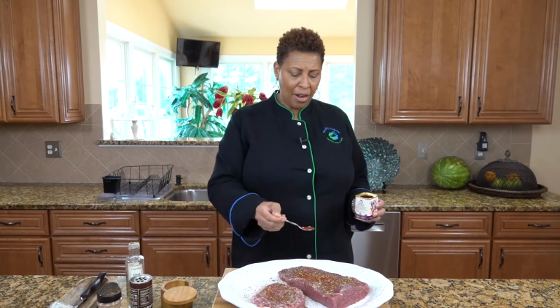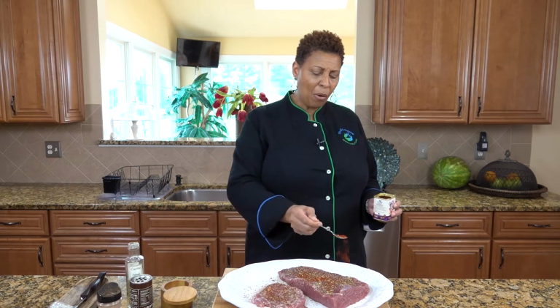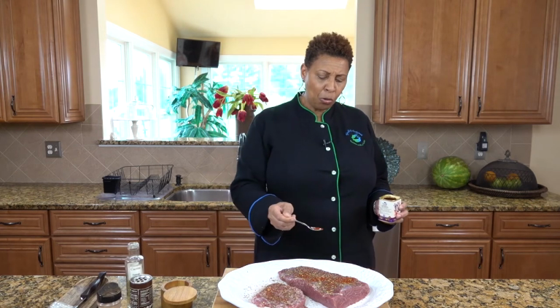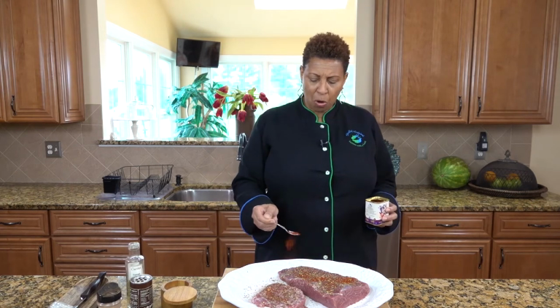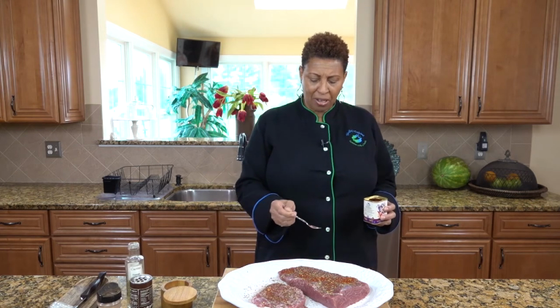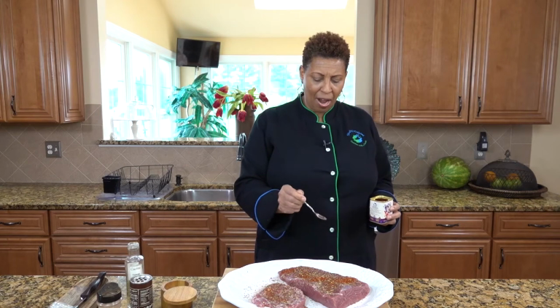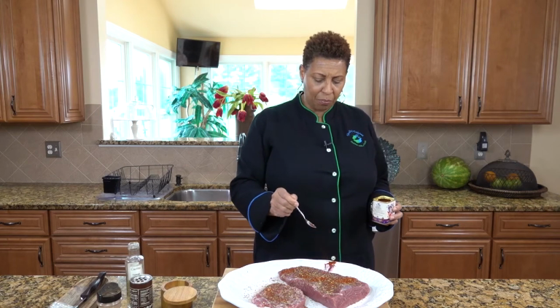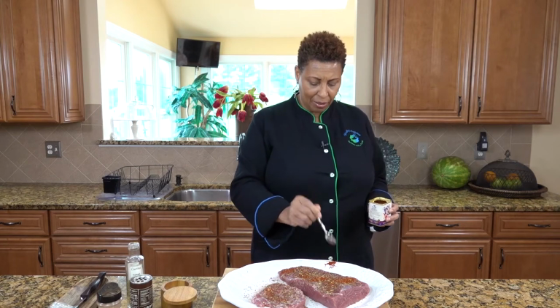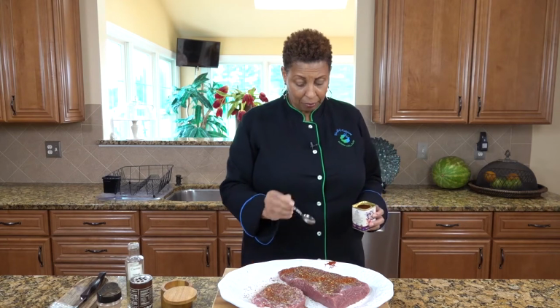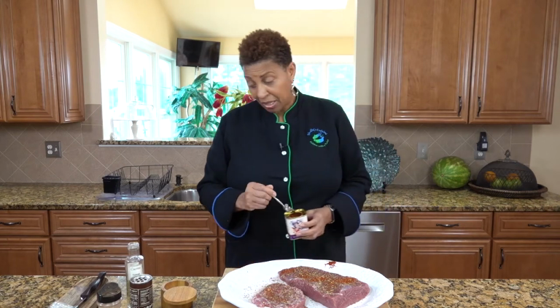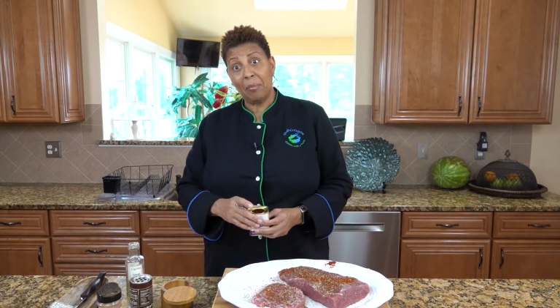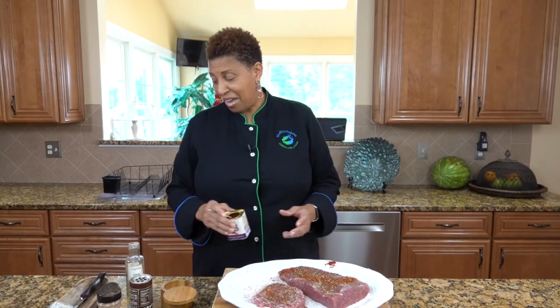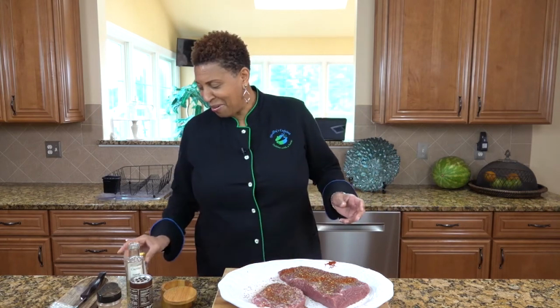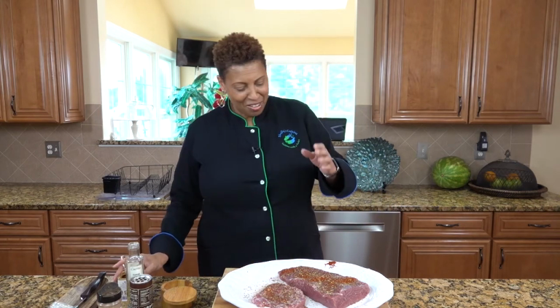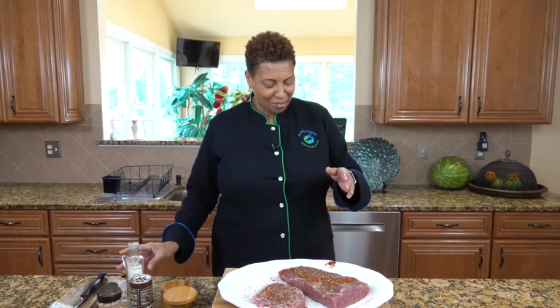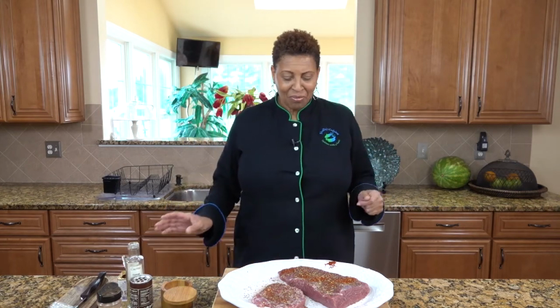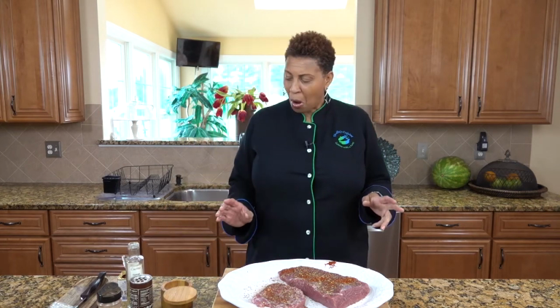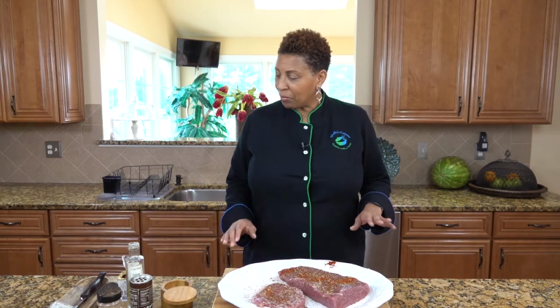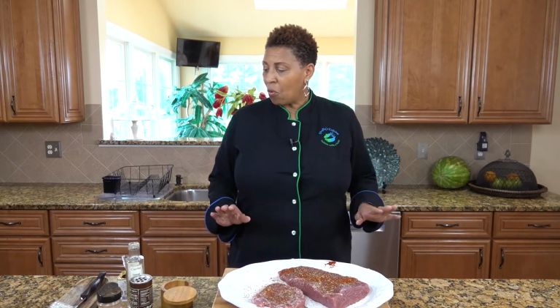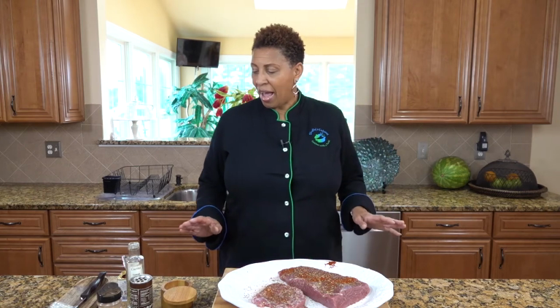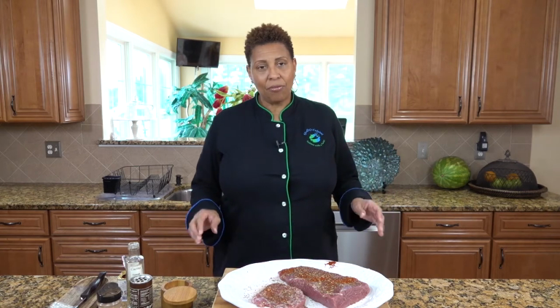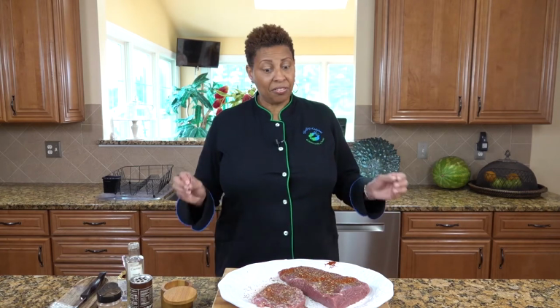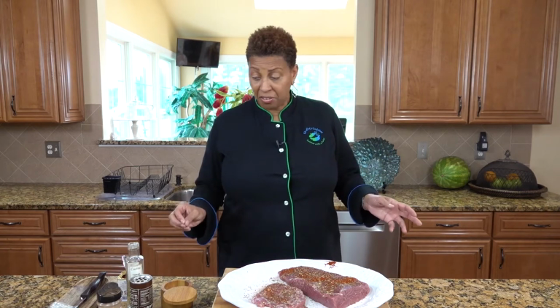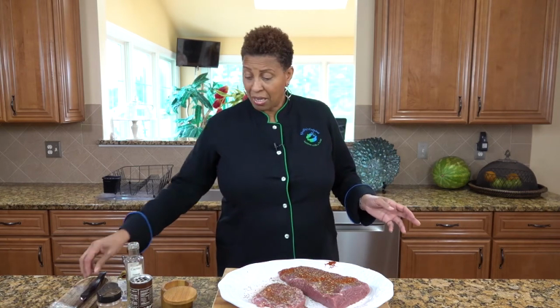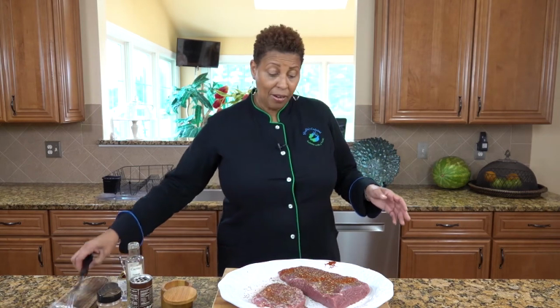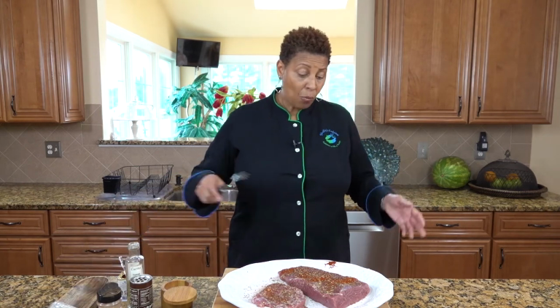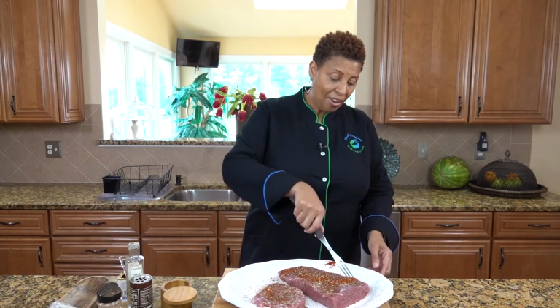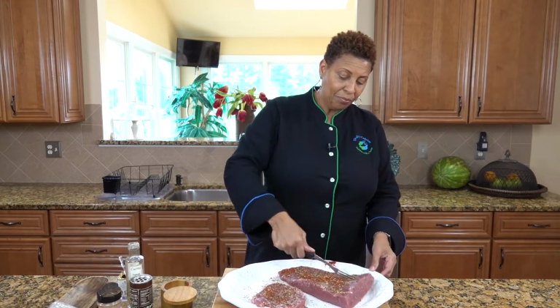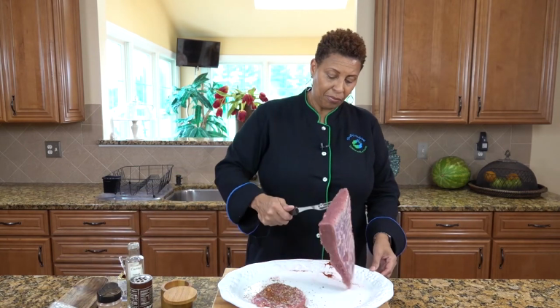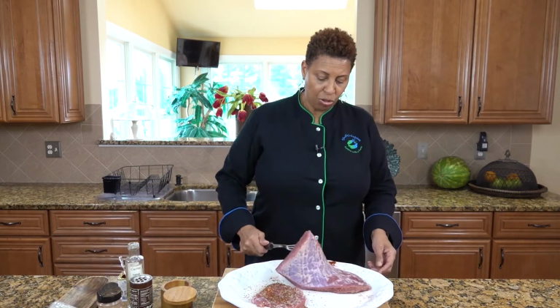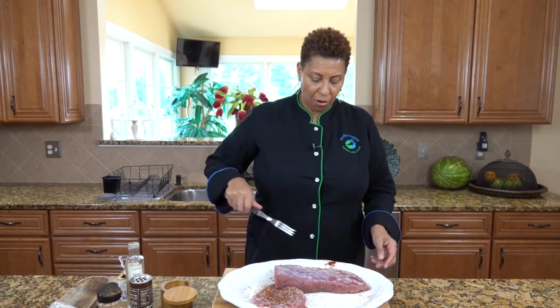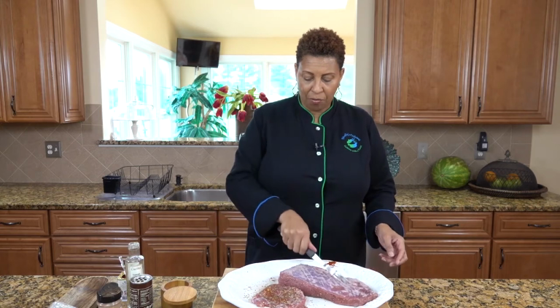Remember when you use smoked paprika, you have to be gentle. So we have the seasonings that we need on one side, and we'll just turn it over.